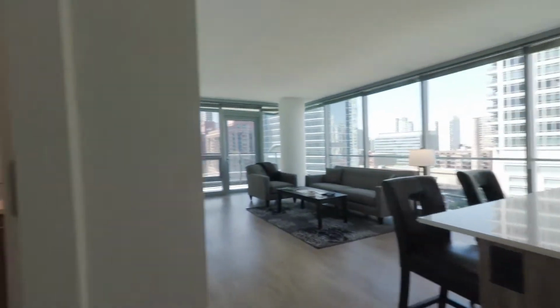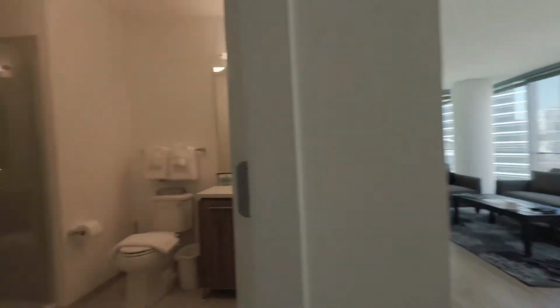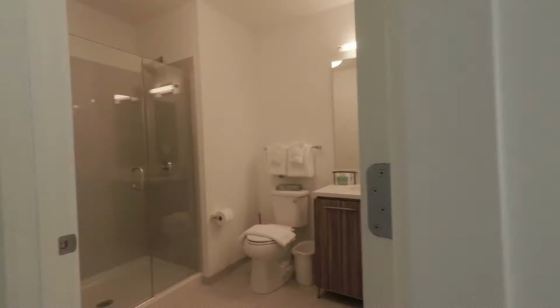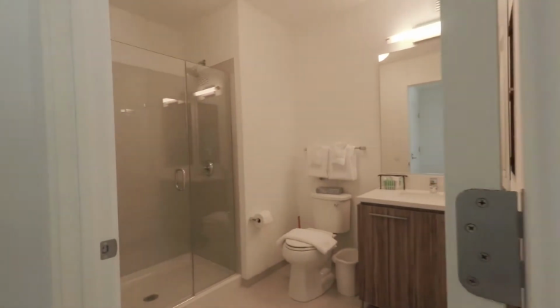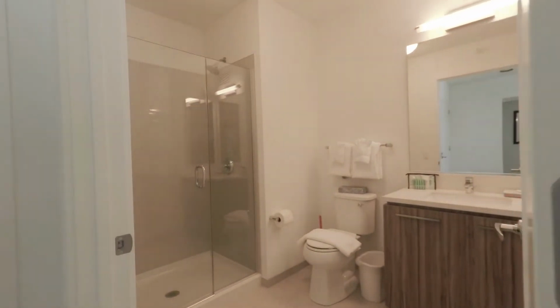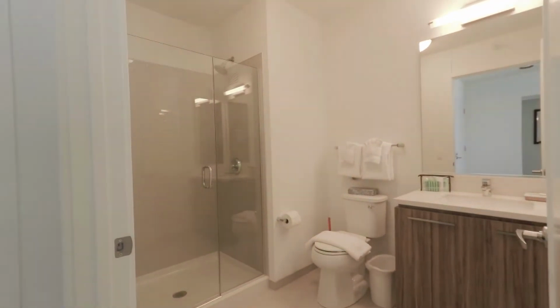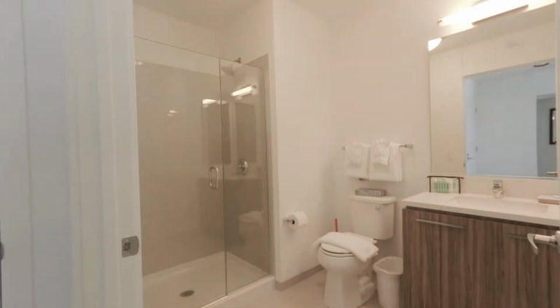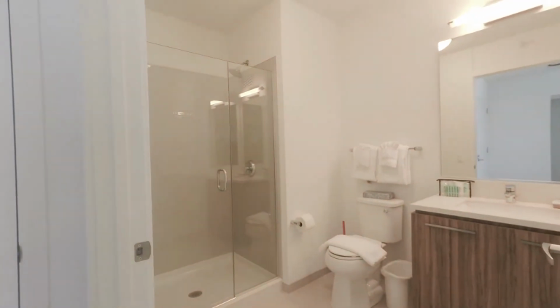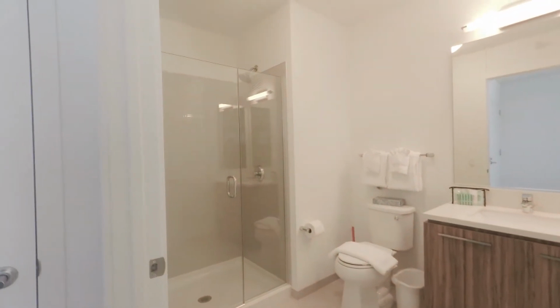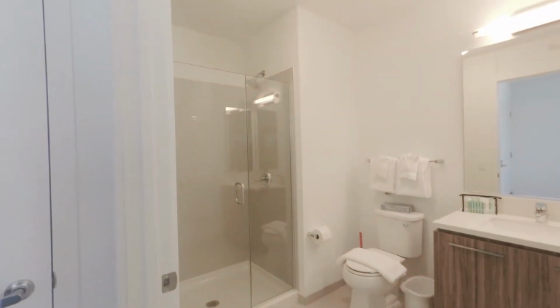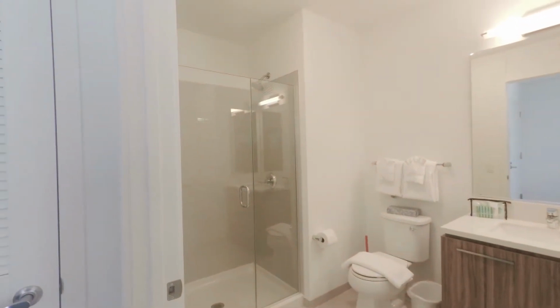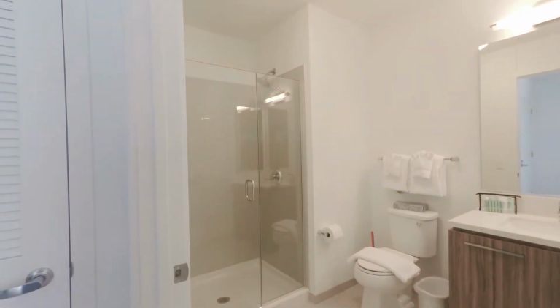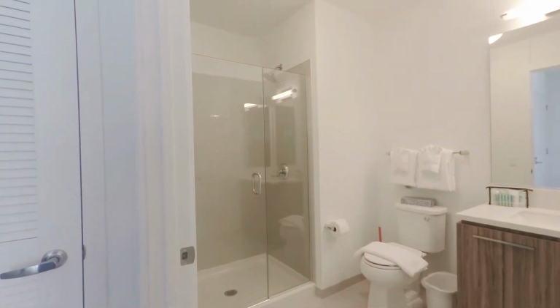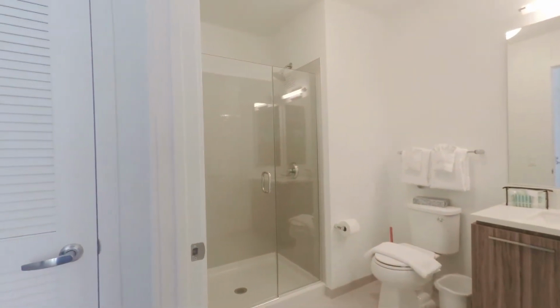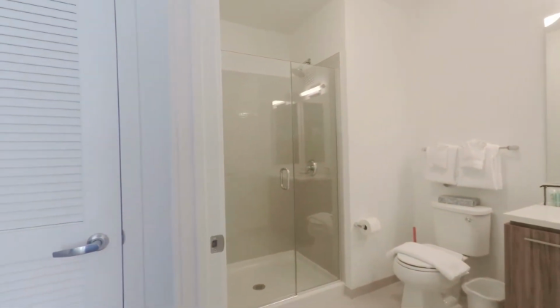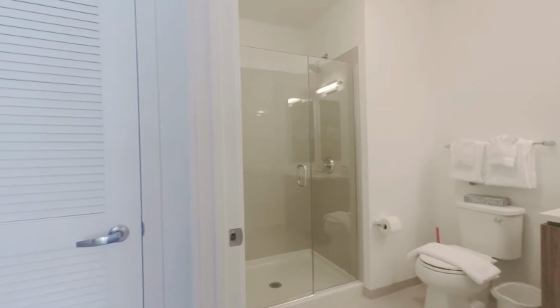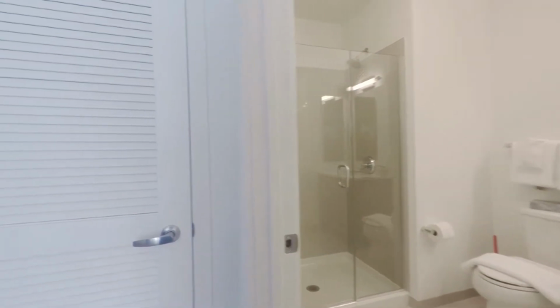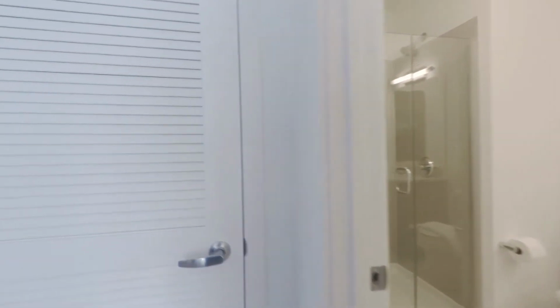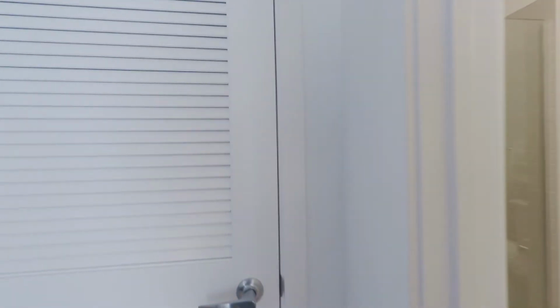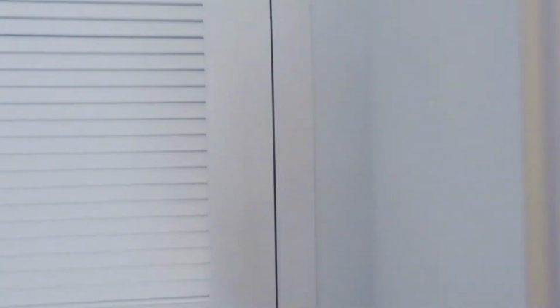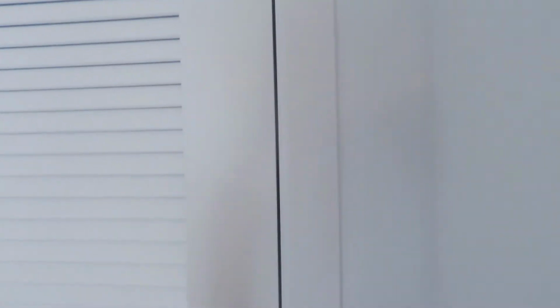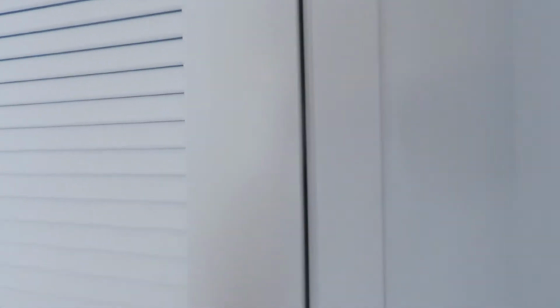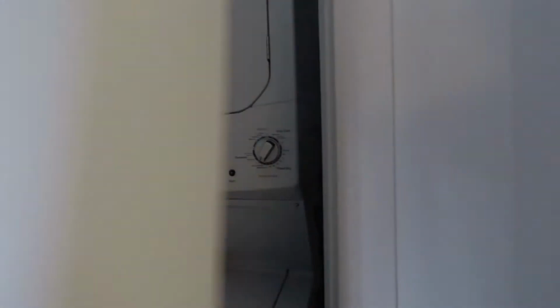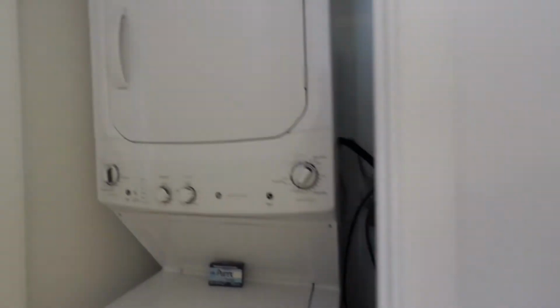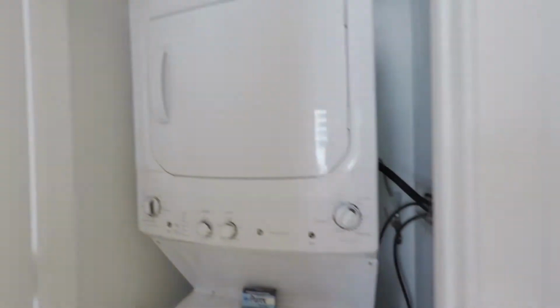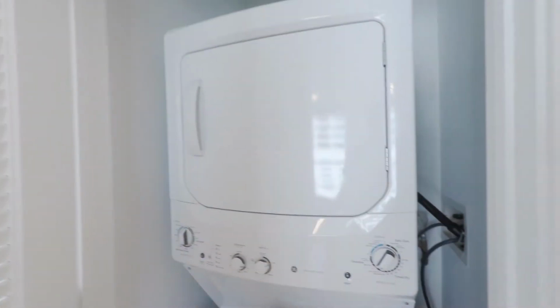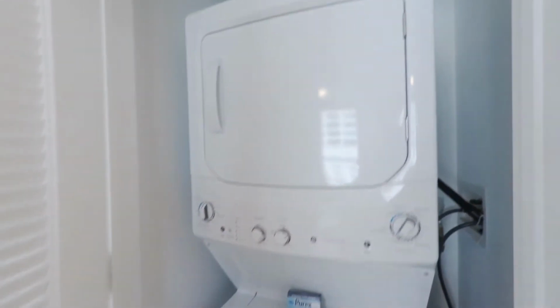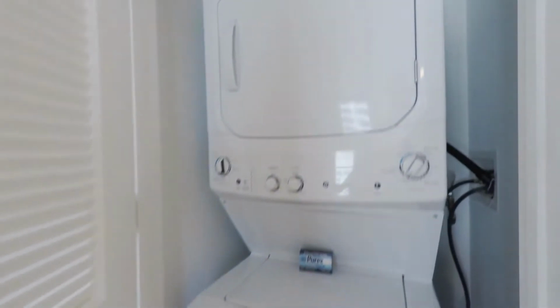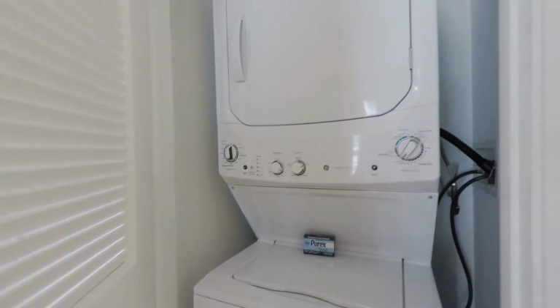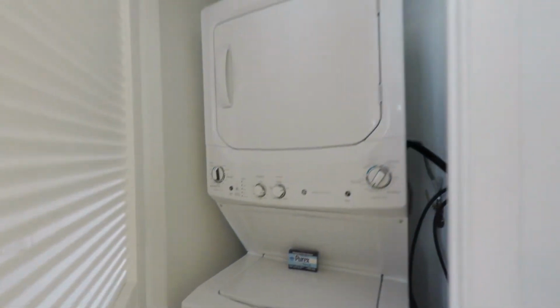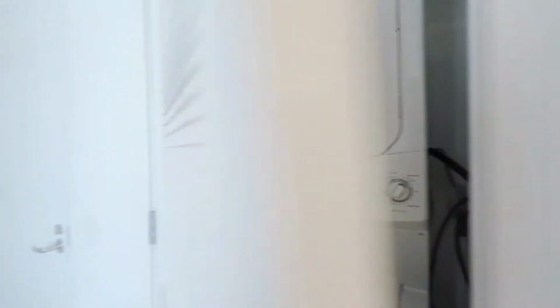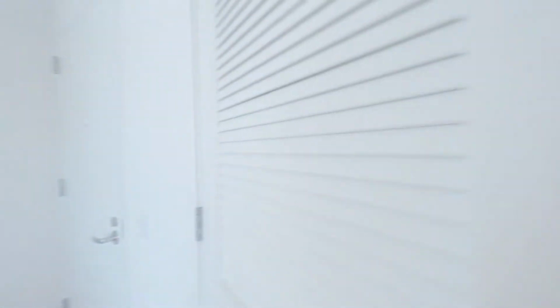There's a guest bath off to the left with a walk-in shower, rain shower head, and a full-size stackable washer-dryer adjacent to the bath.